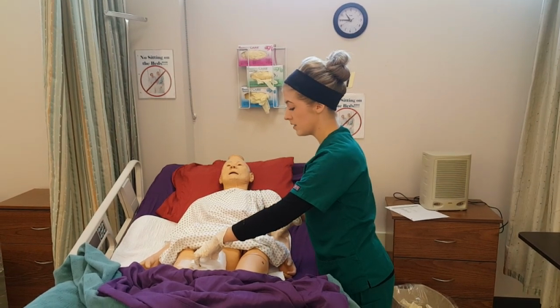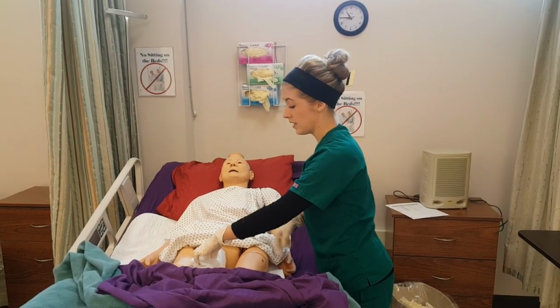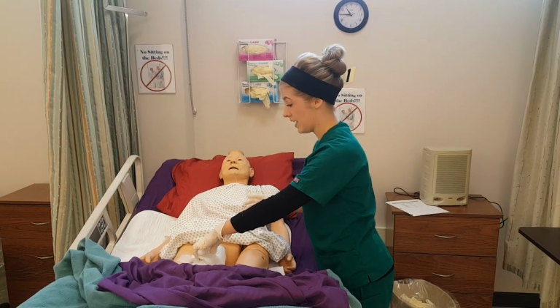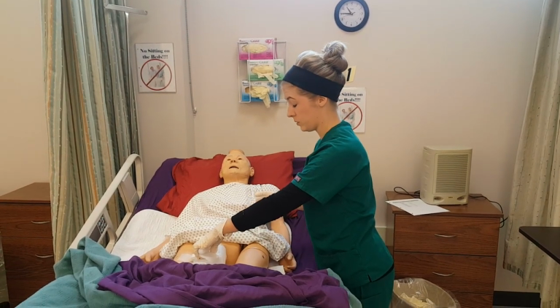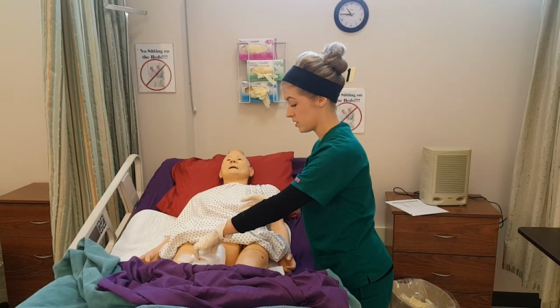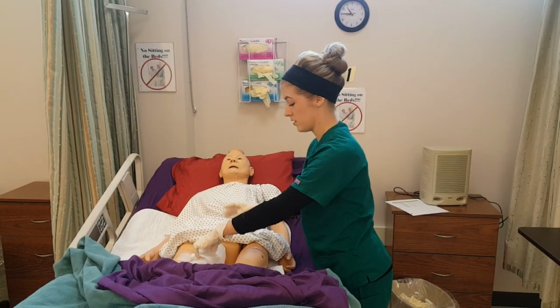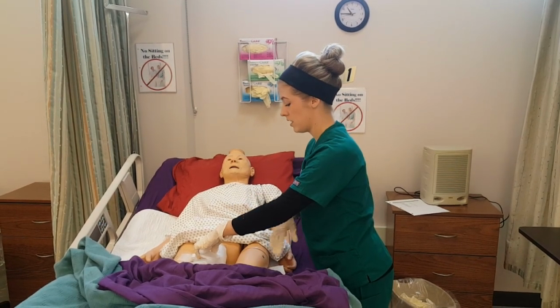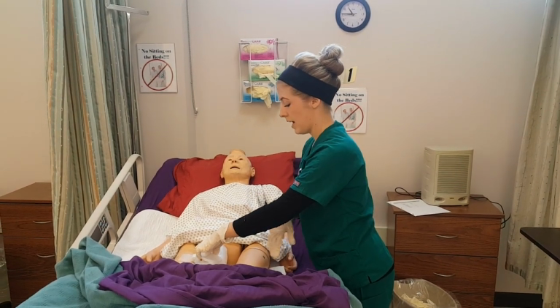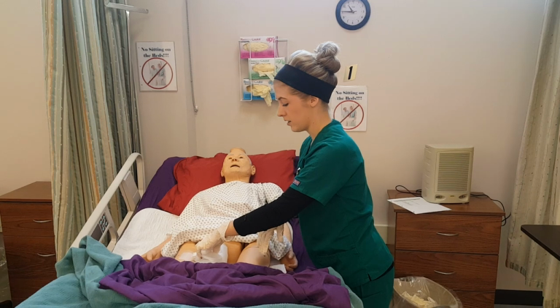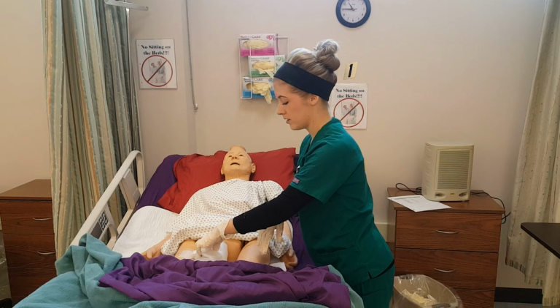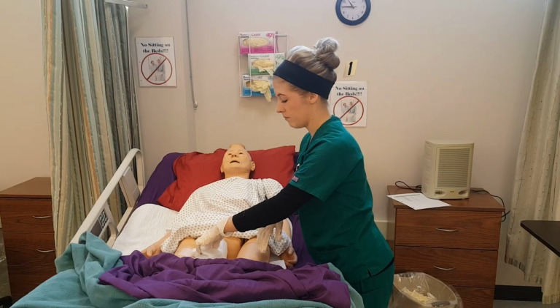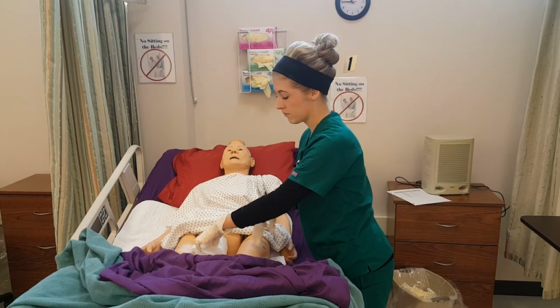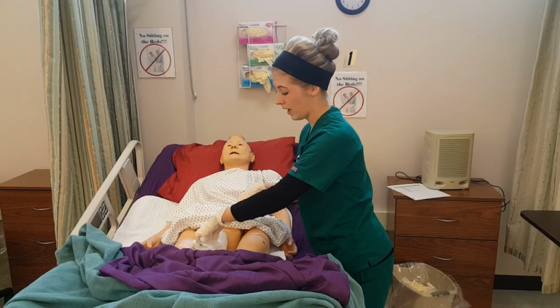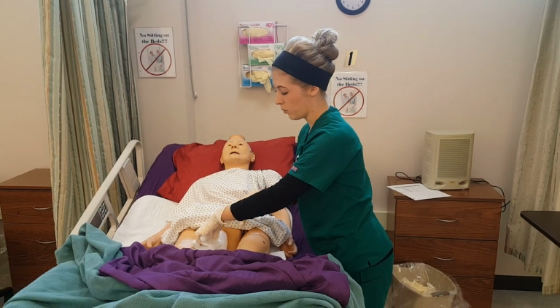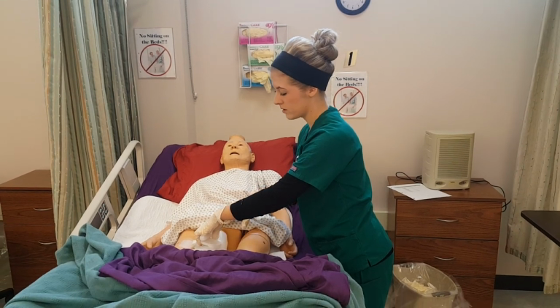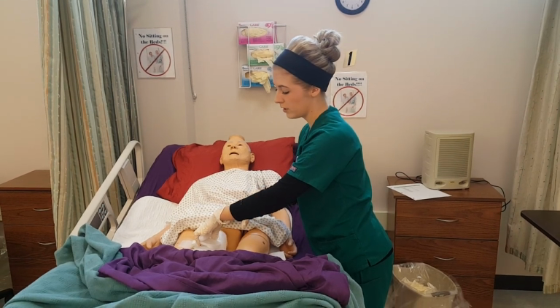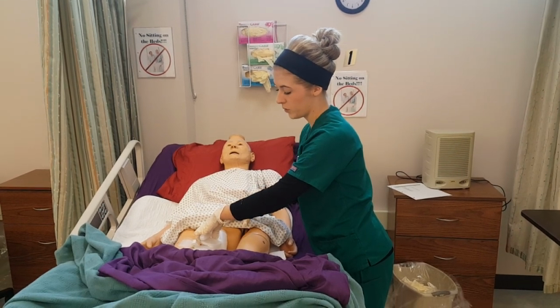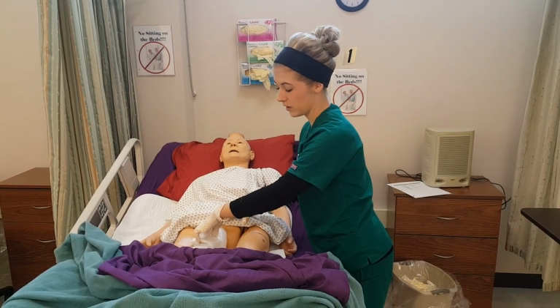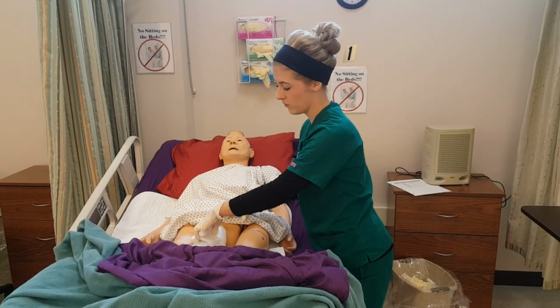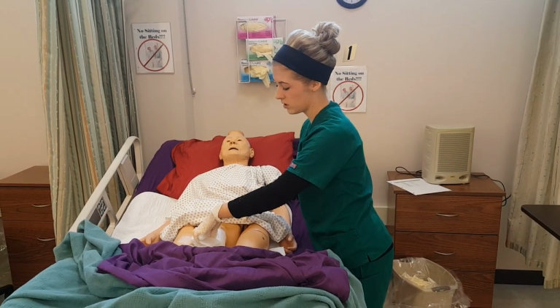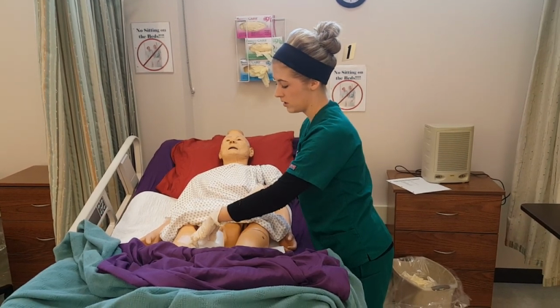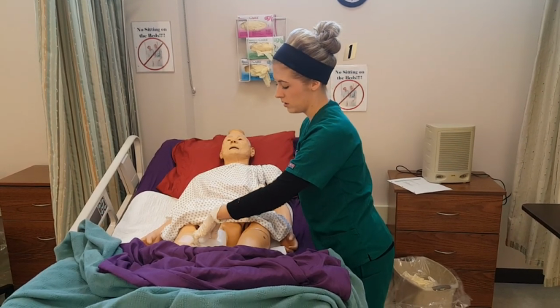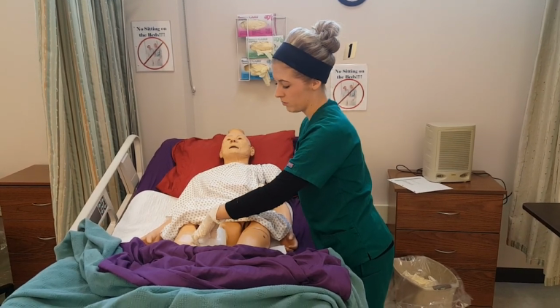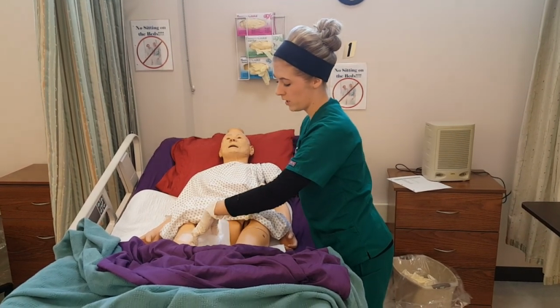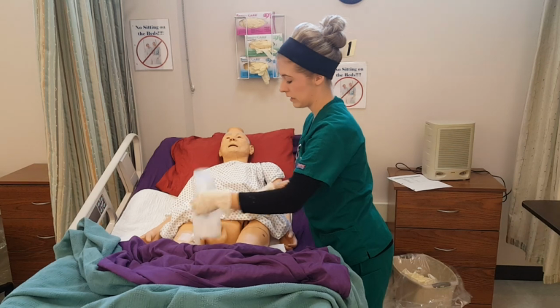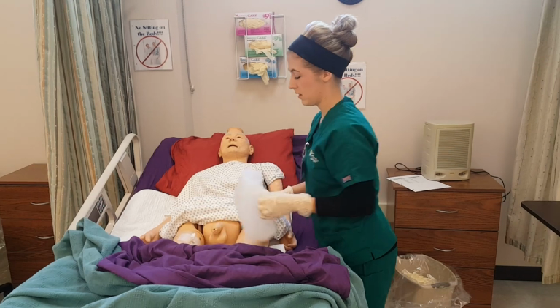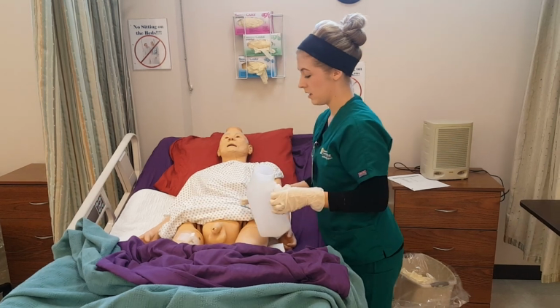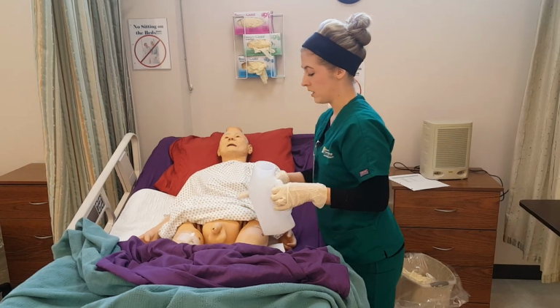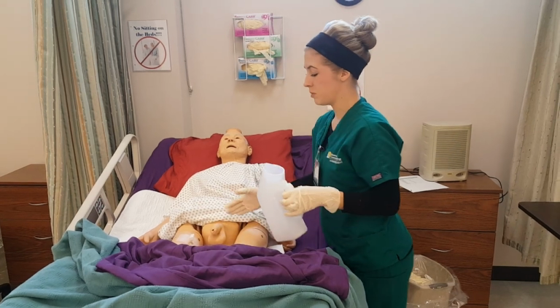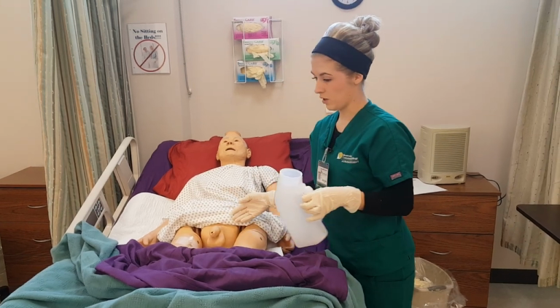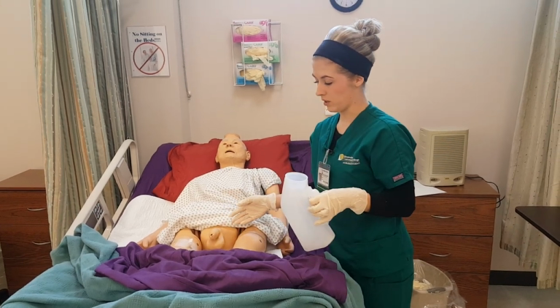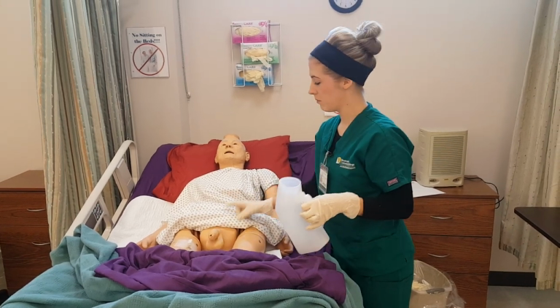Since he is not able to do this on his own, I would hold this urinal until he was finished, and then I'm removing it. If he needed to be cleaned up, I would clean him up.